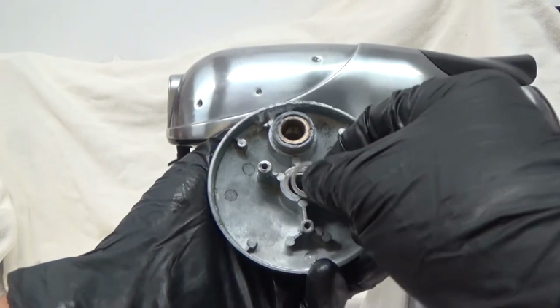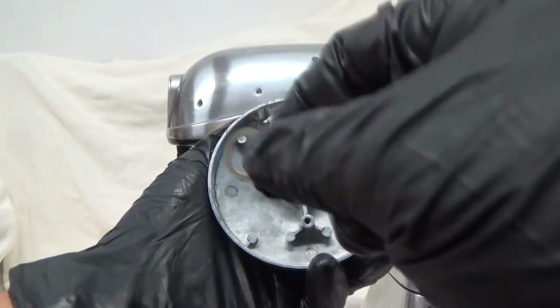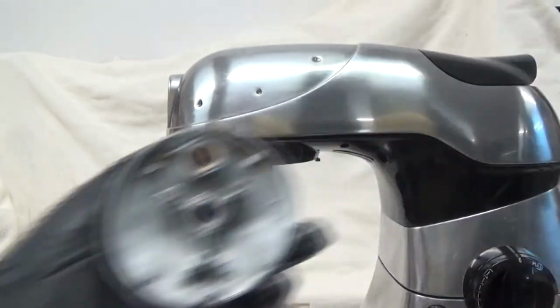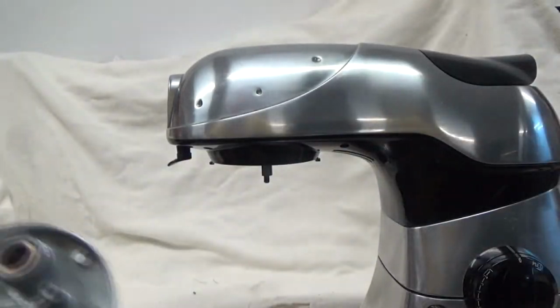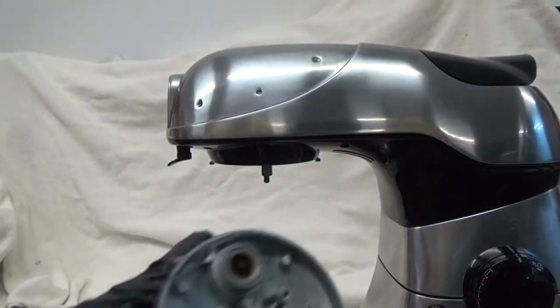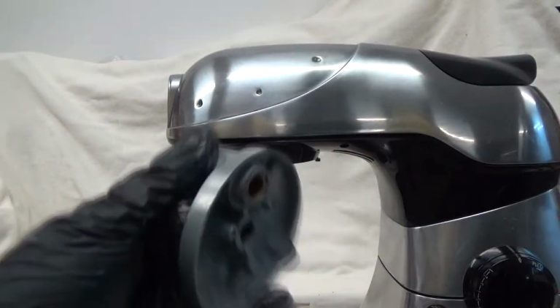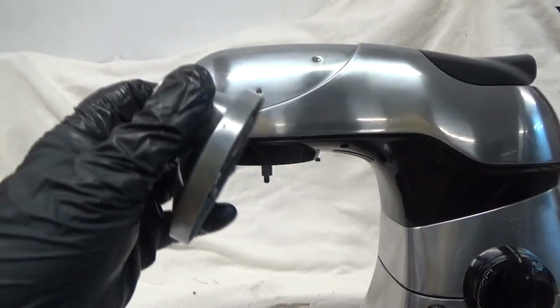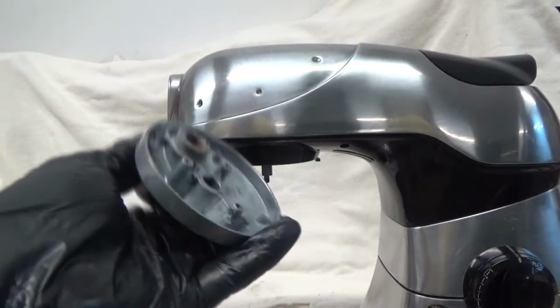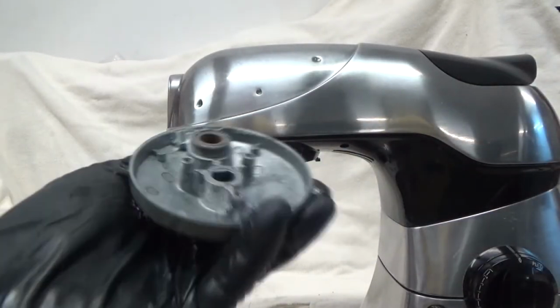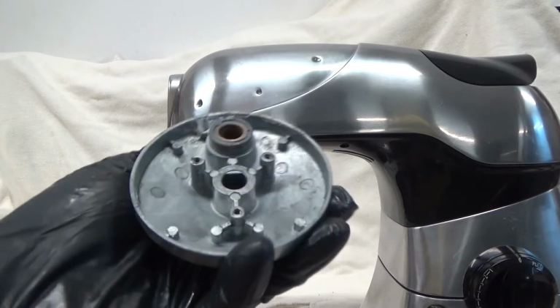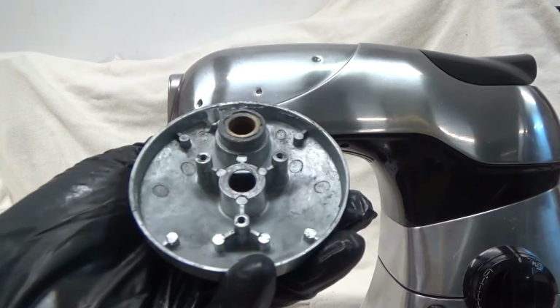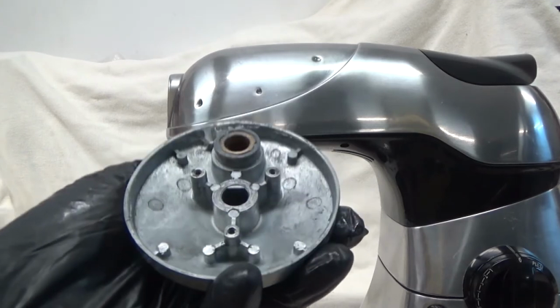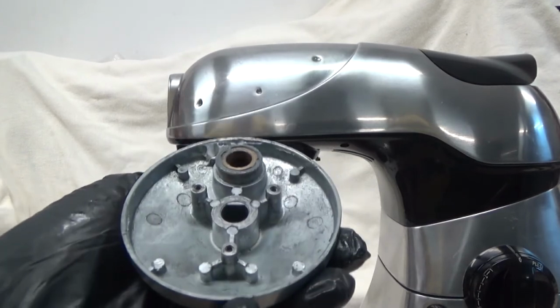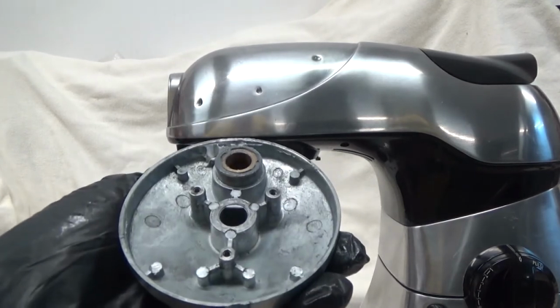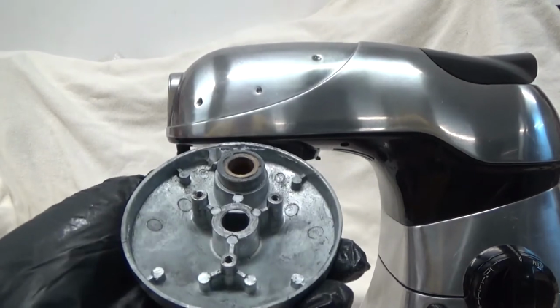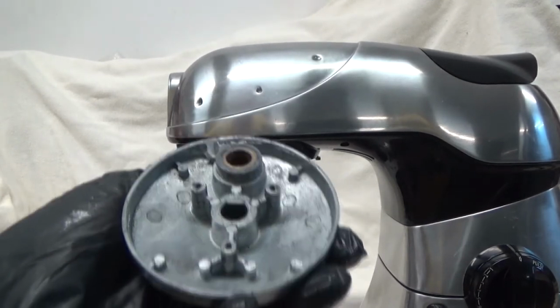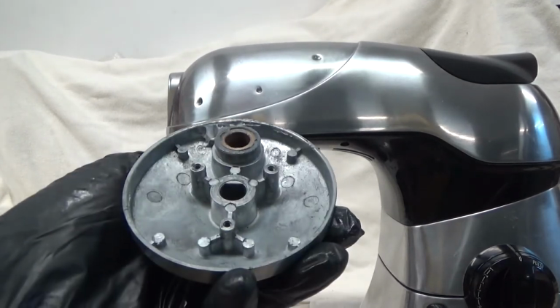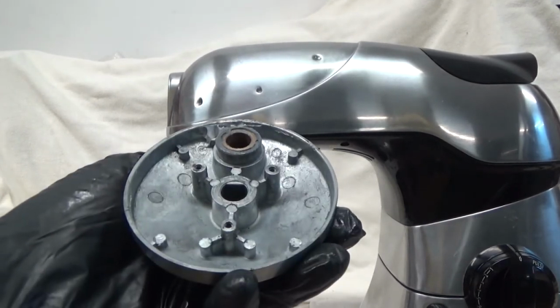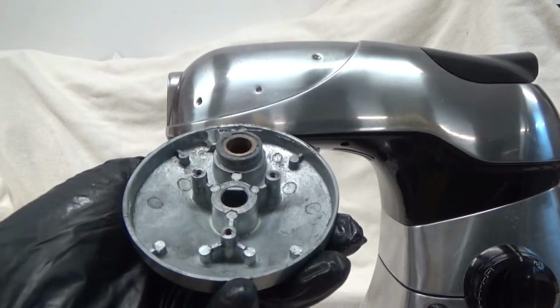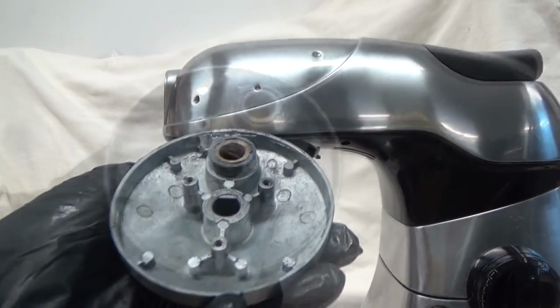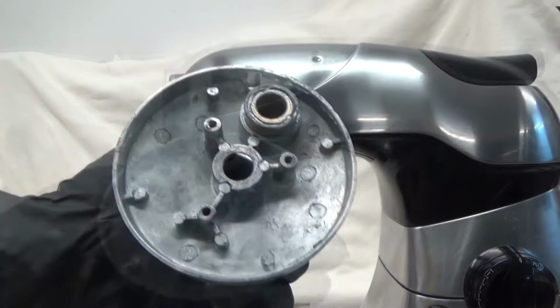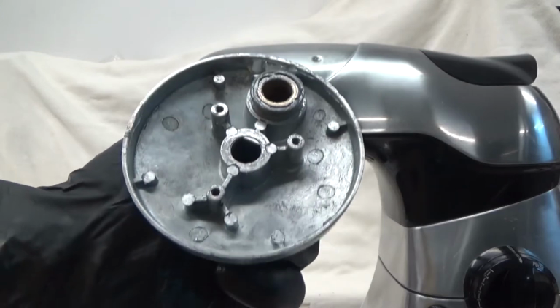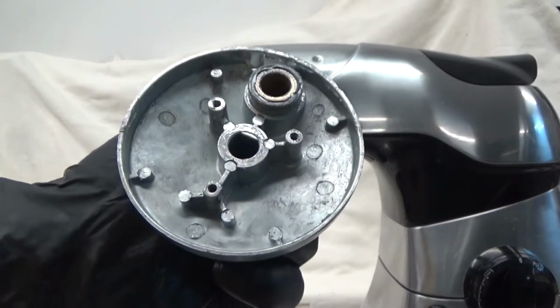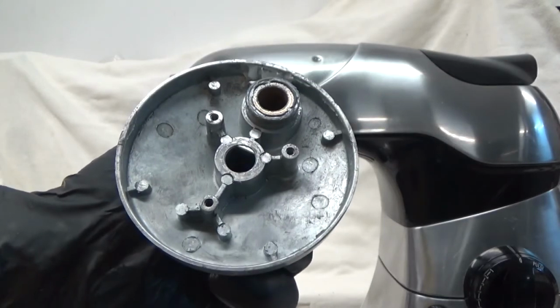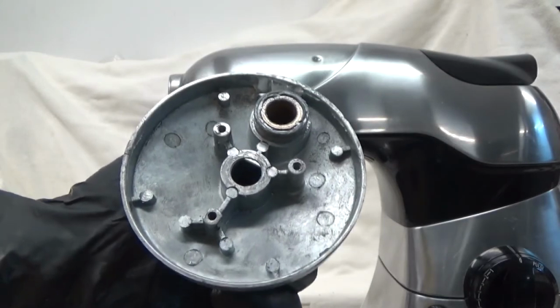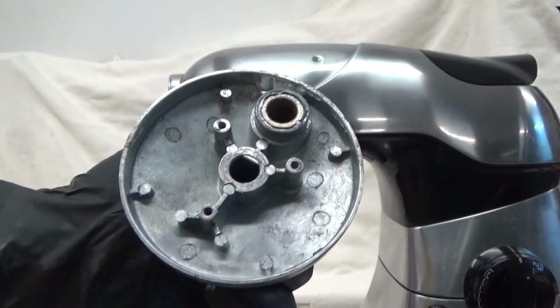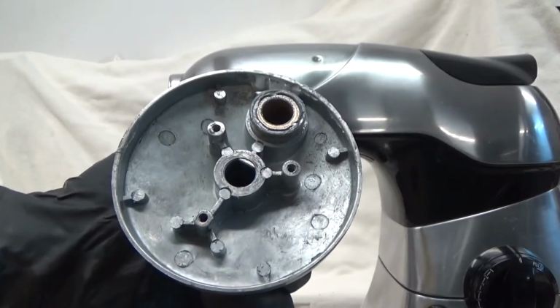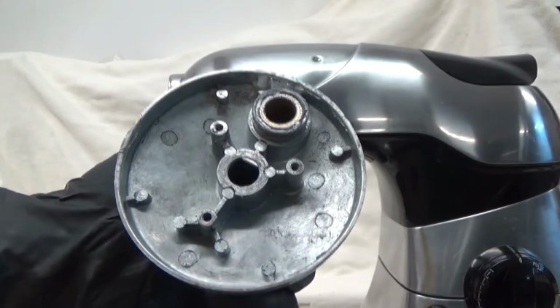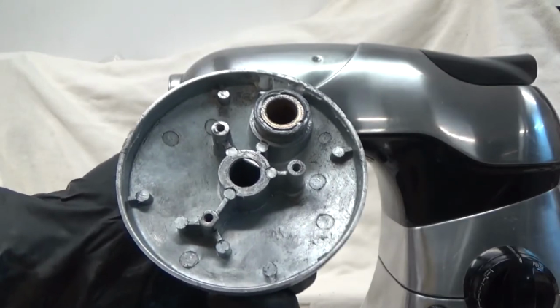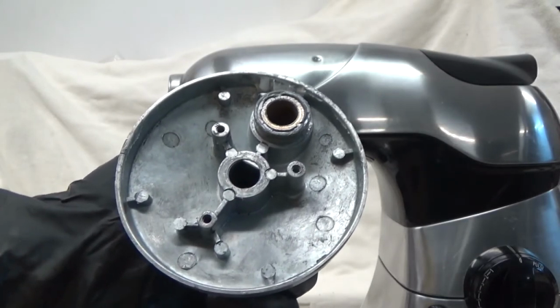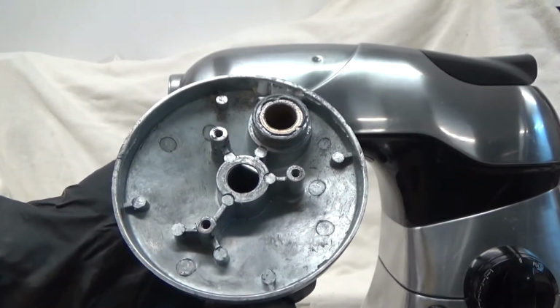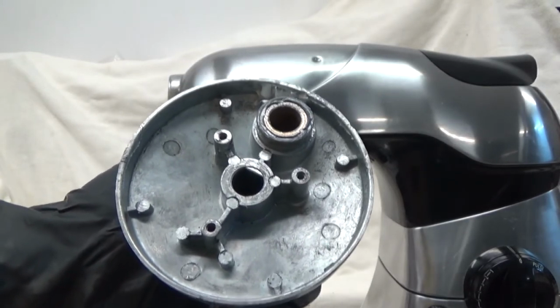The washer goes right there. Now your planetary gear is disassembled — clean it up, grease it up, and put it back together. Reassembly is the opposite of disassembly.